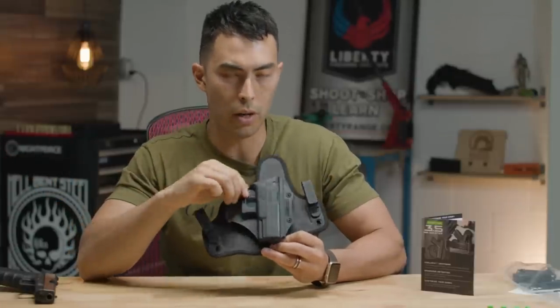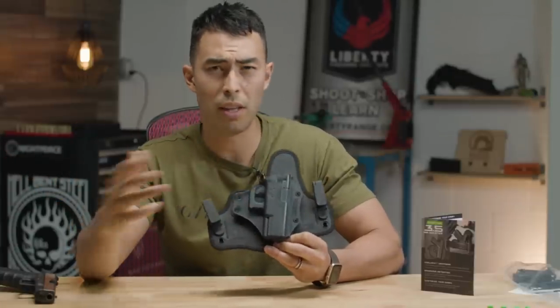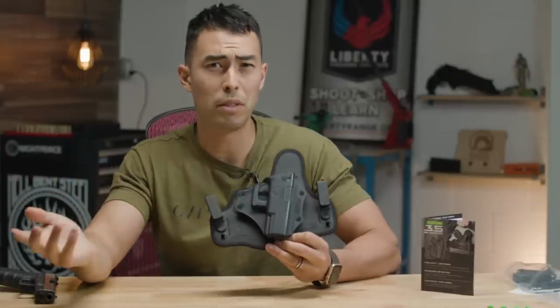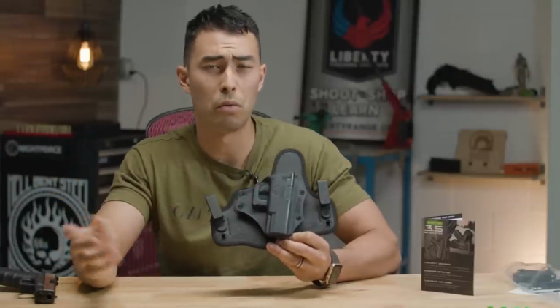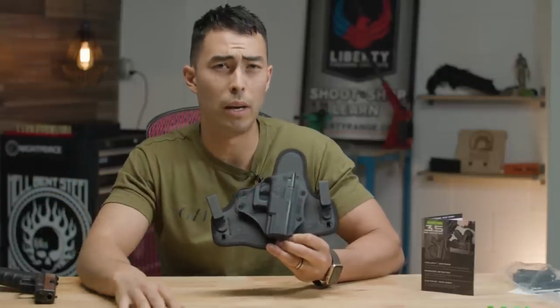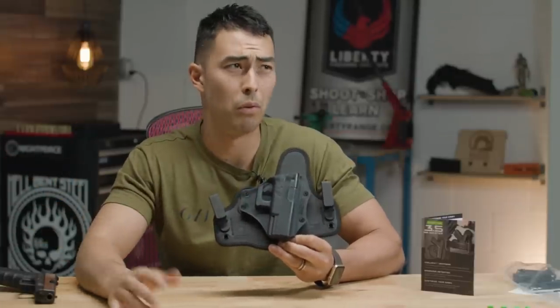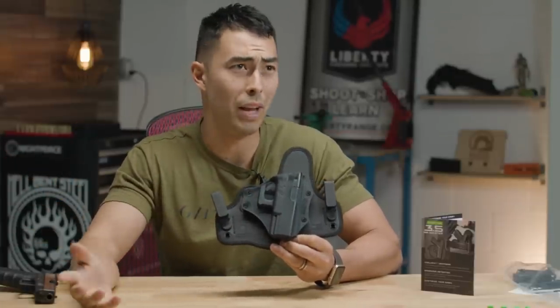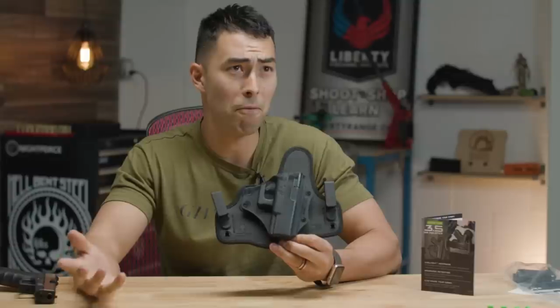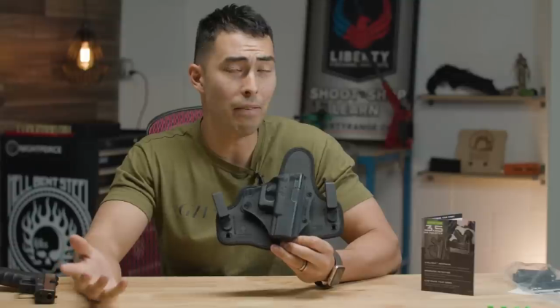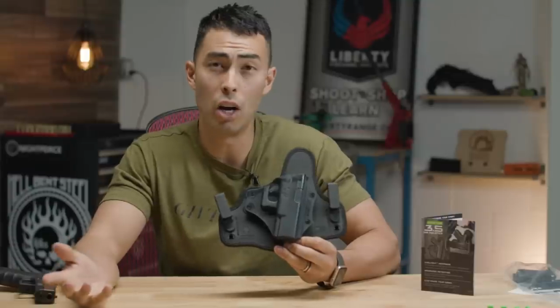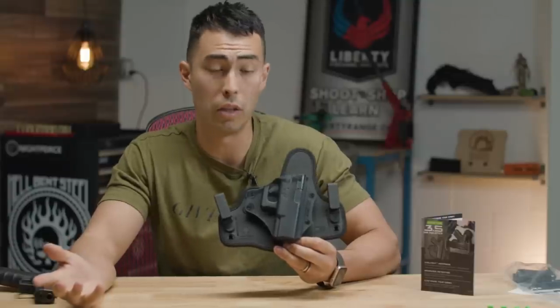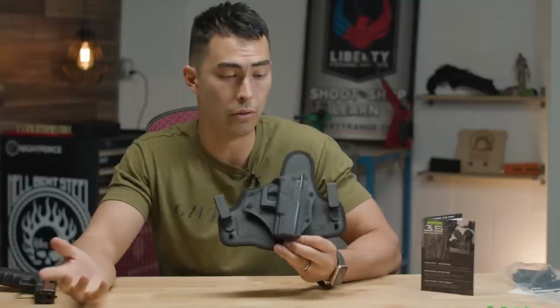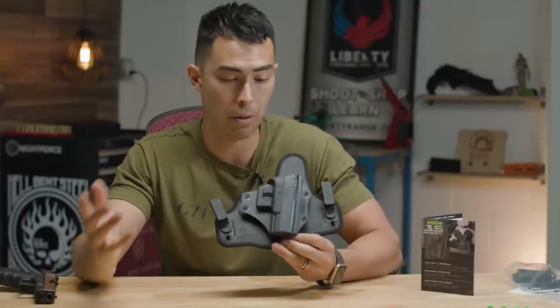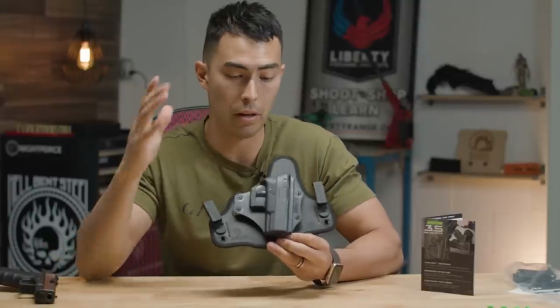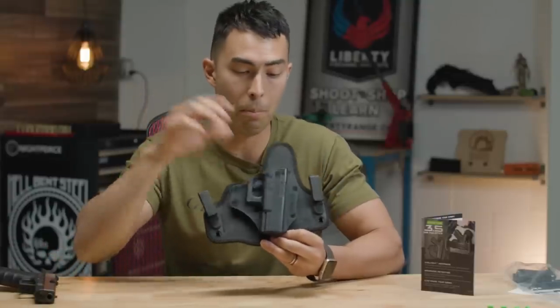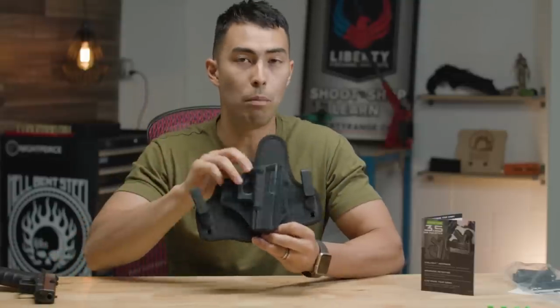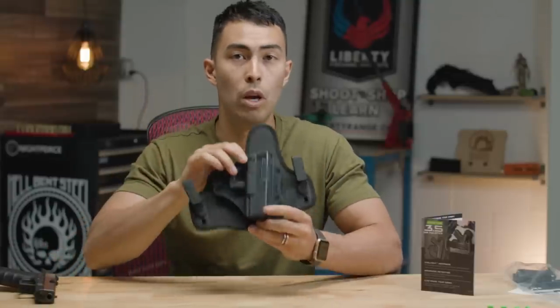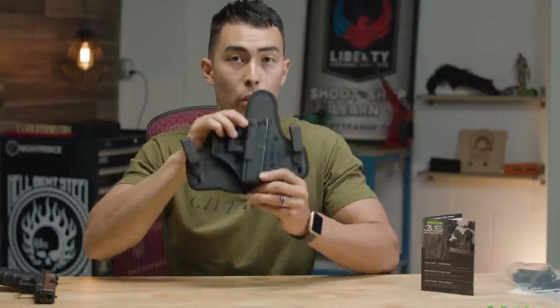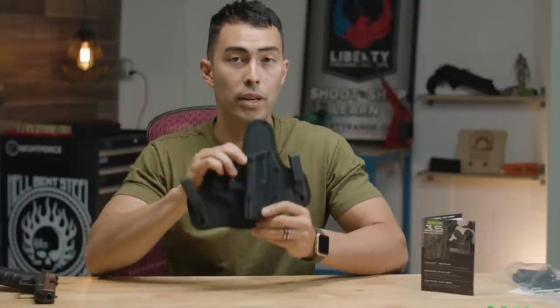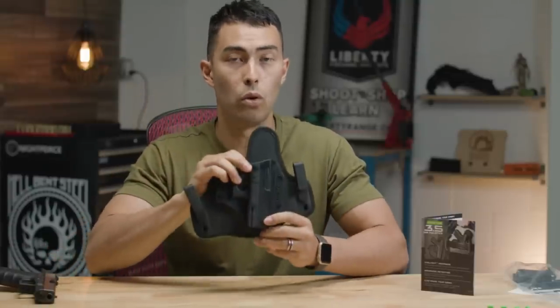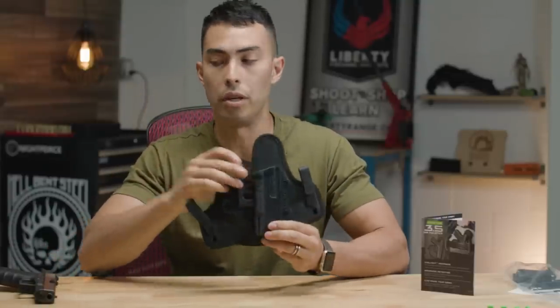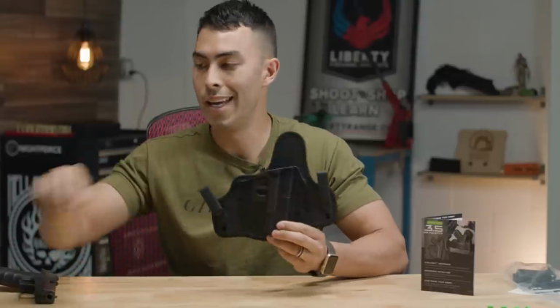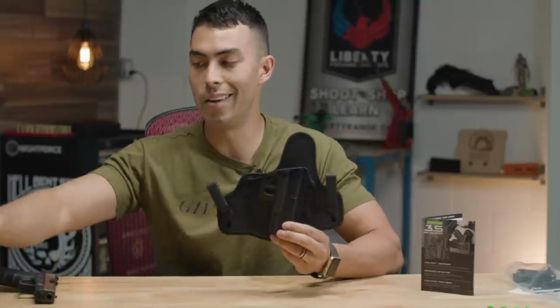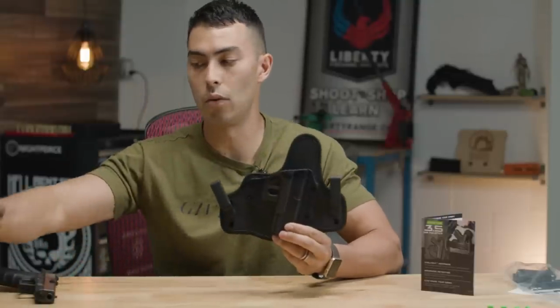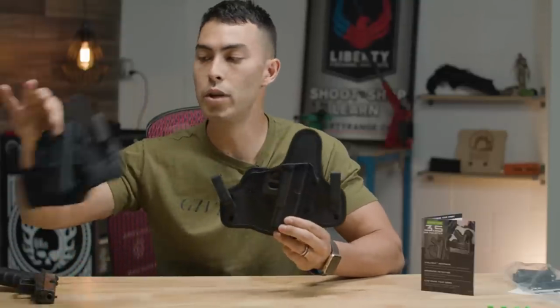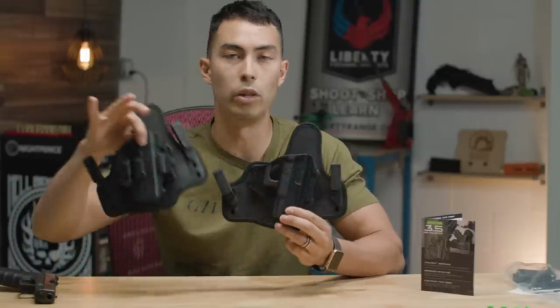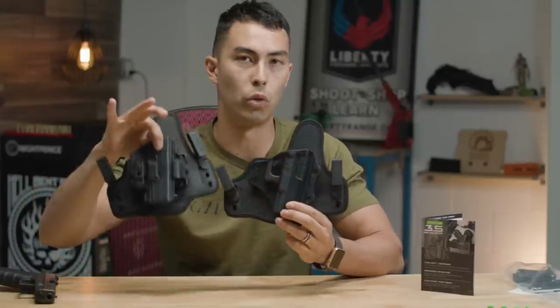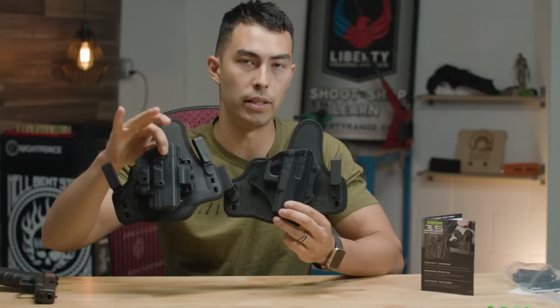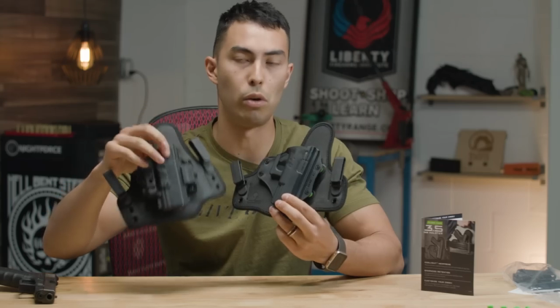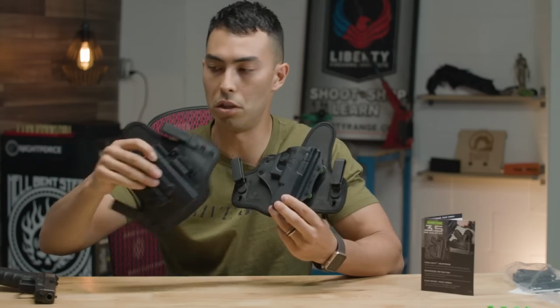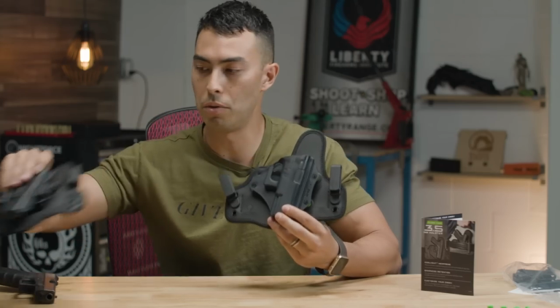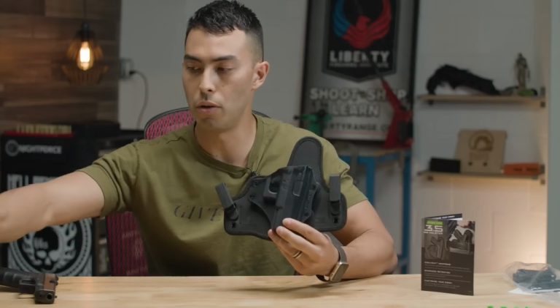They've built up a library of over 500 guns or something that are compatible with this holster, while there's a really short list that works with the Shapeshift ones.